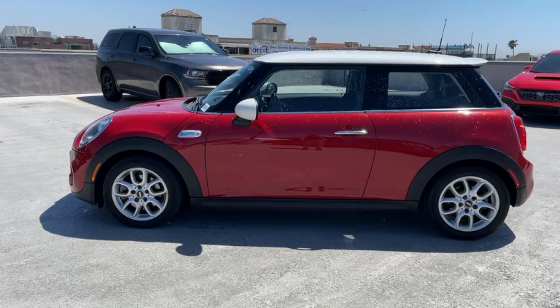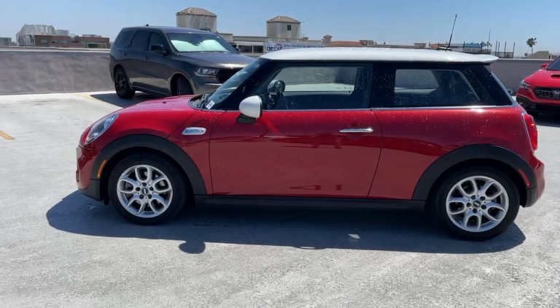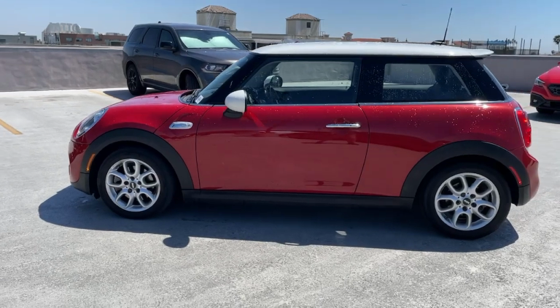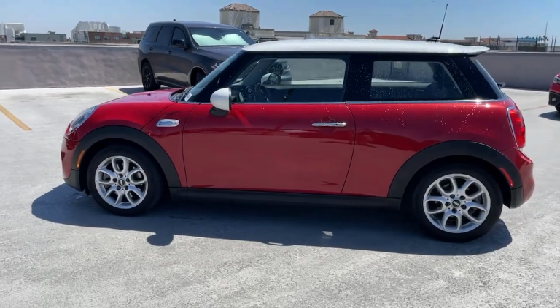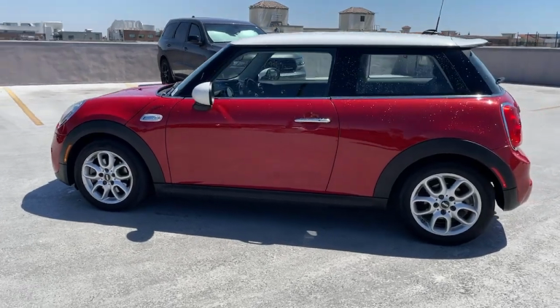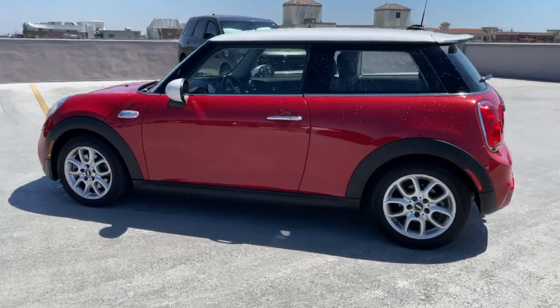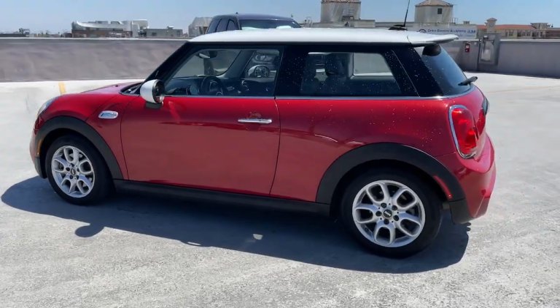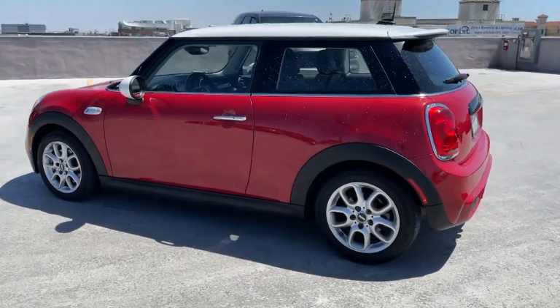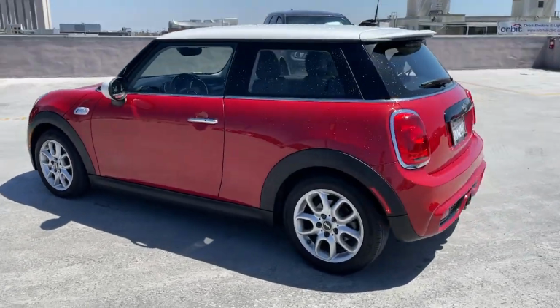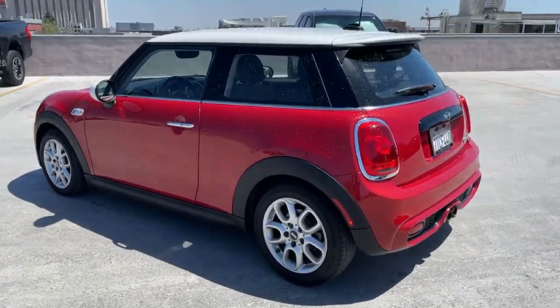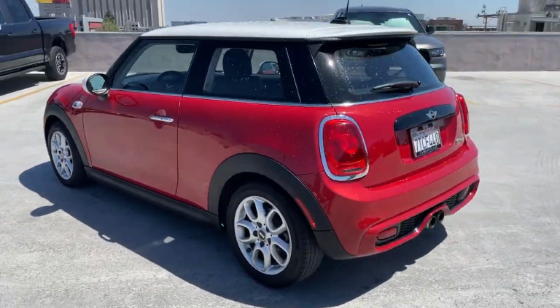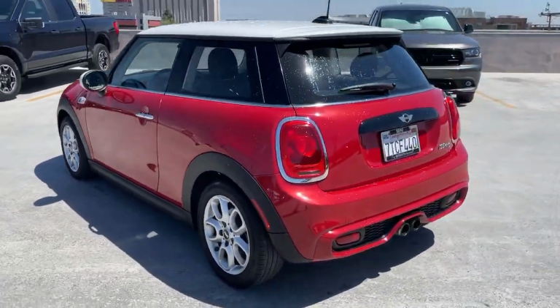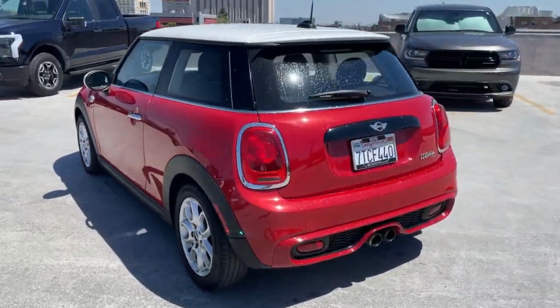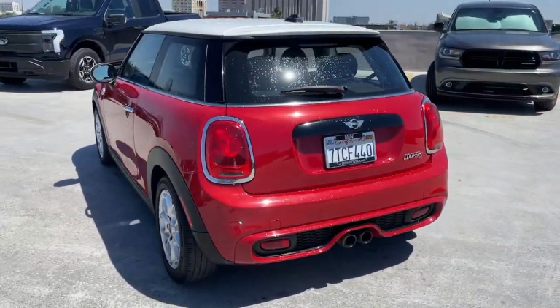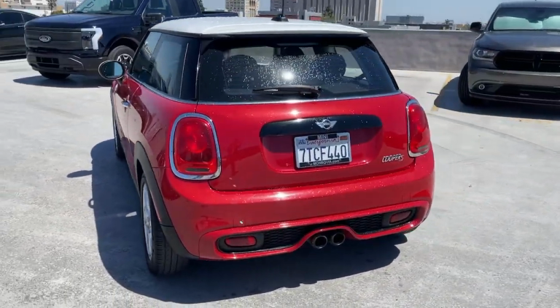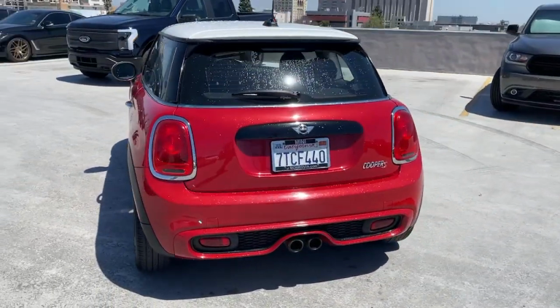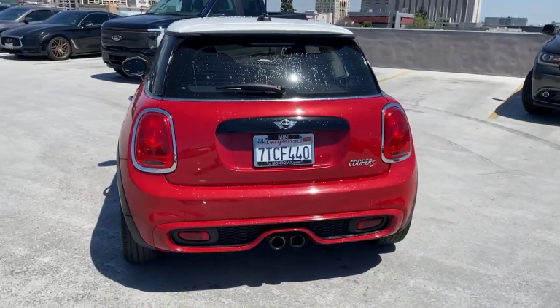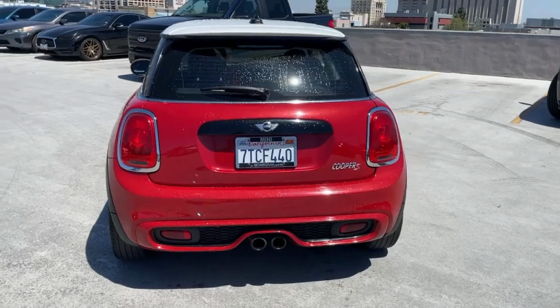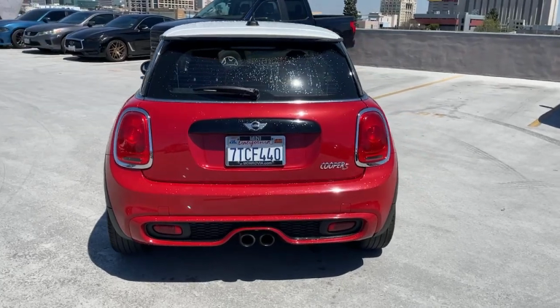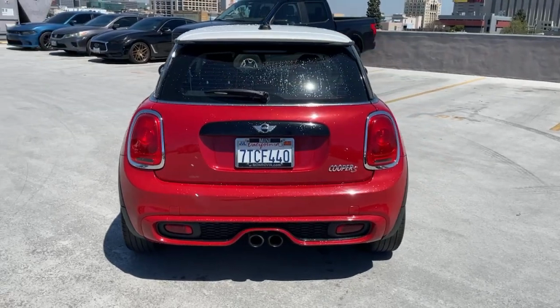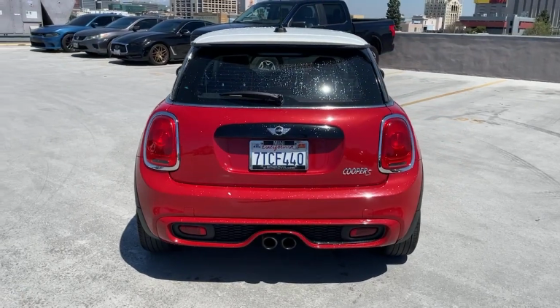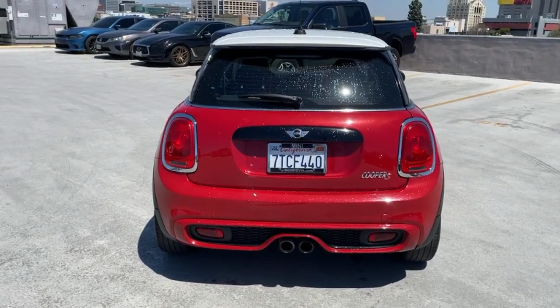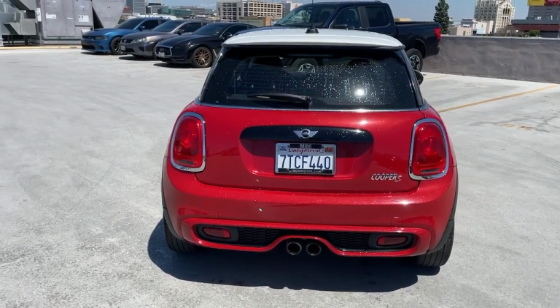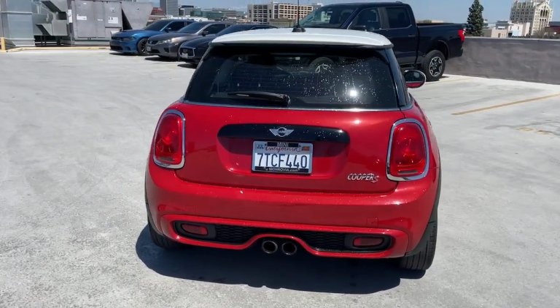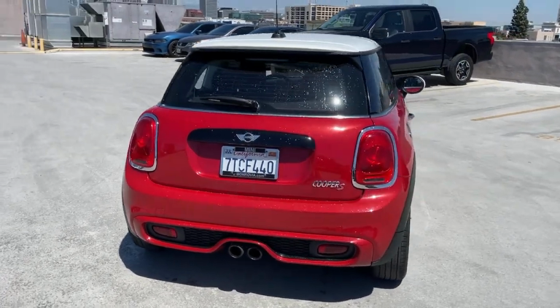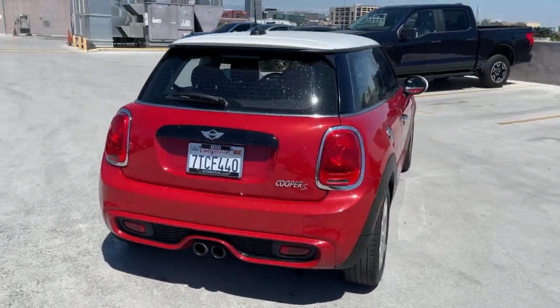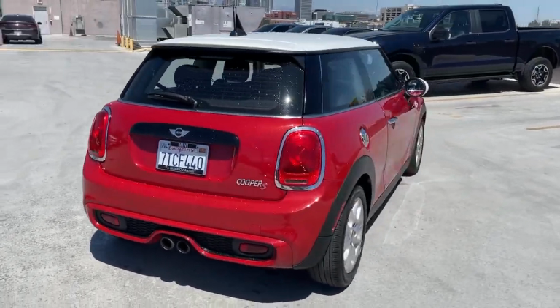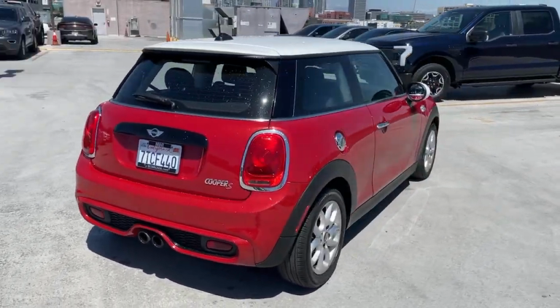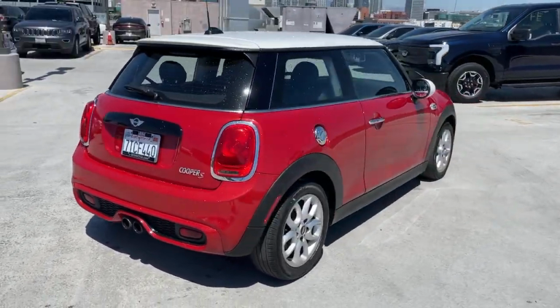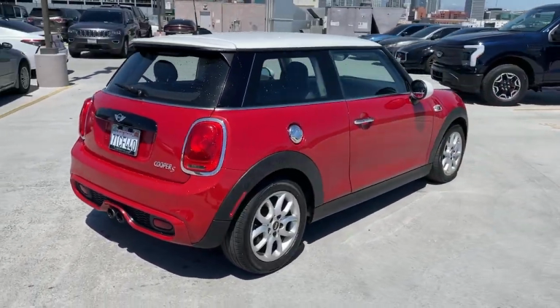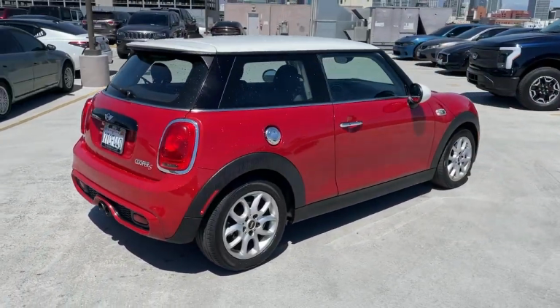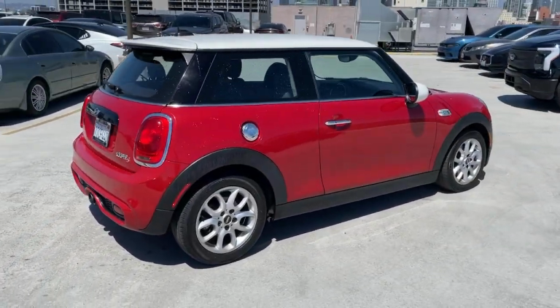Get into a car with value. 2017 Mini Hardtop. With less than 80,000 miles on the odometer, this vehicle provides excellent value.